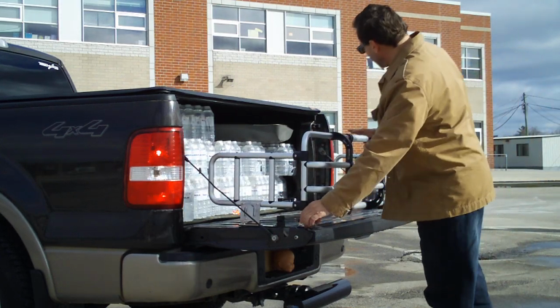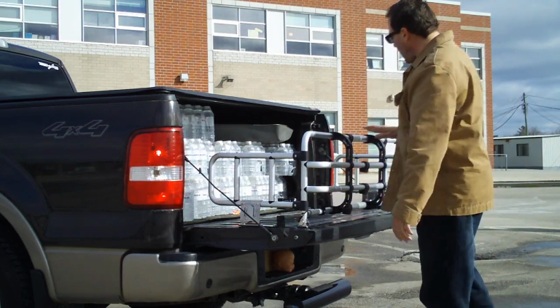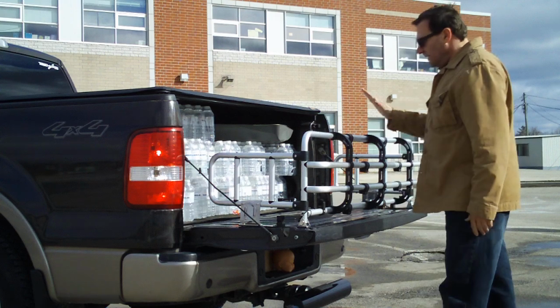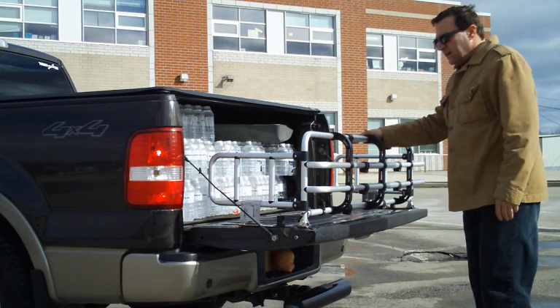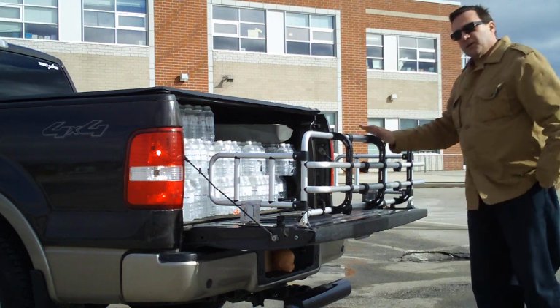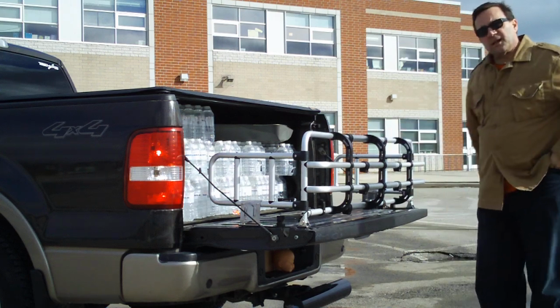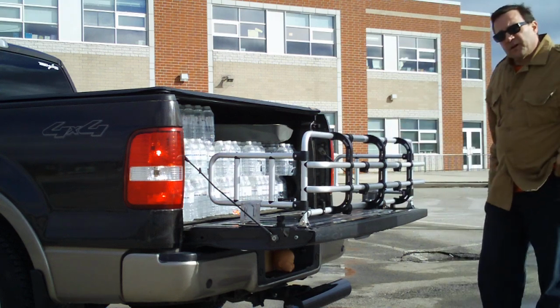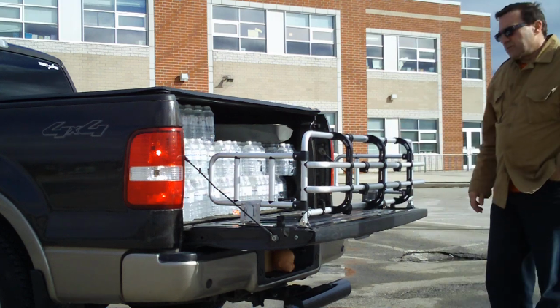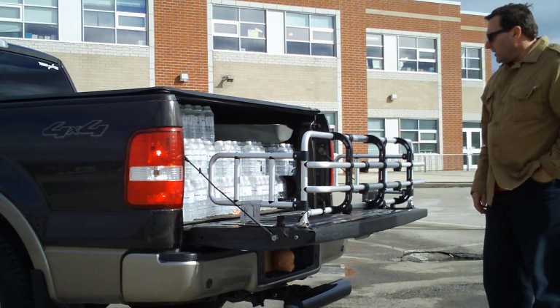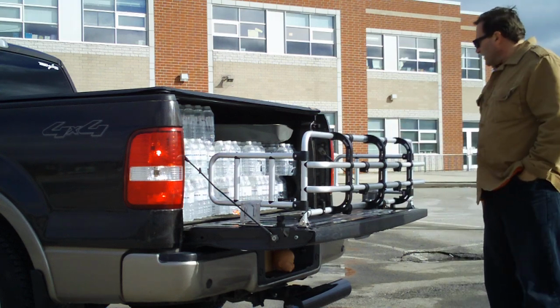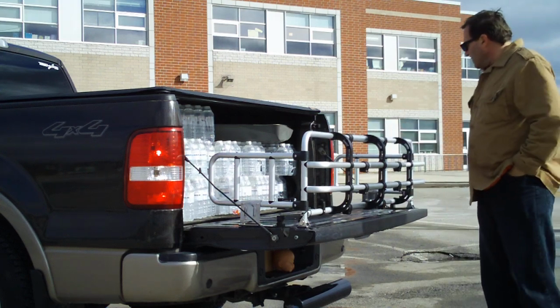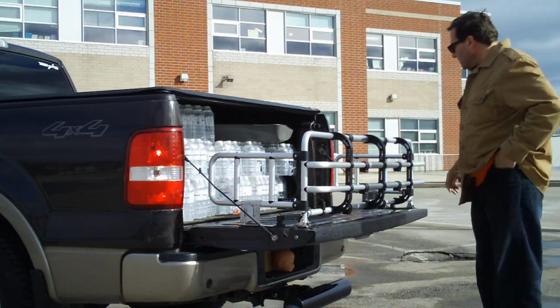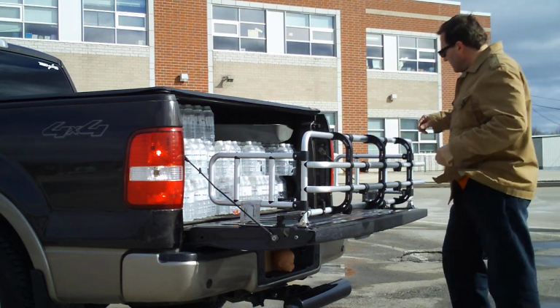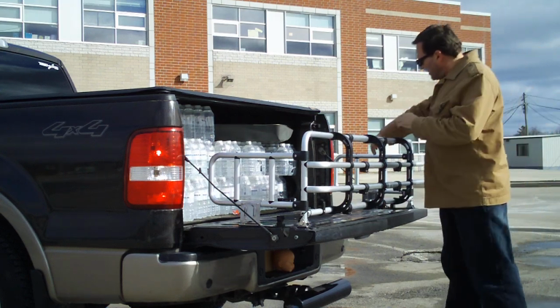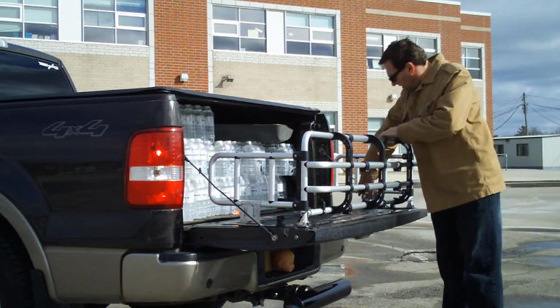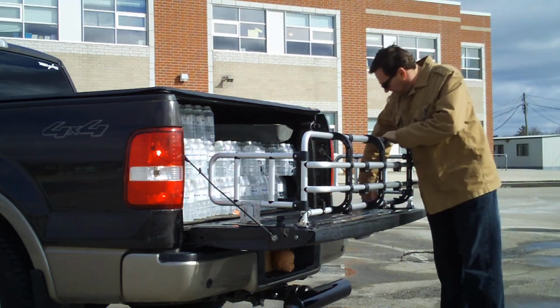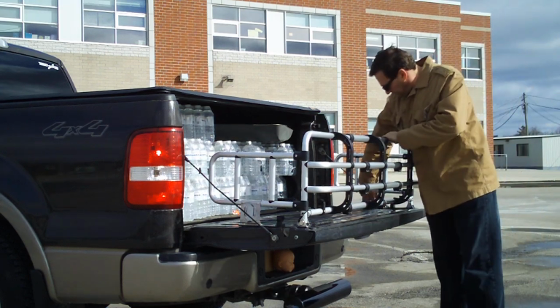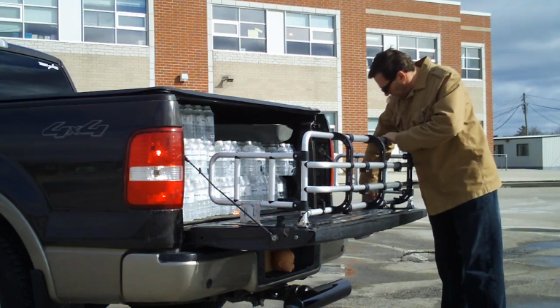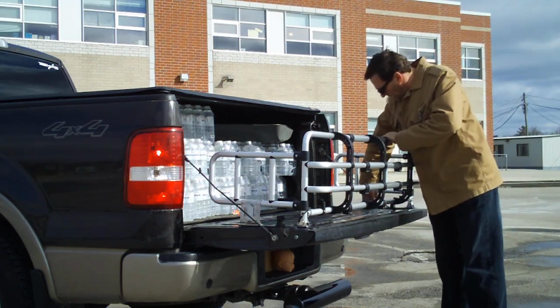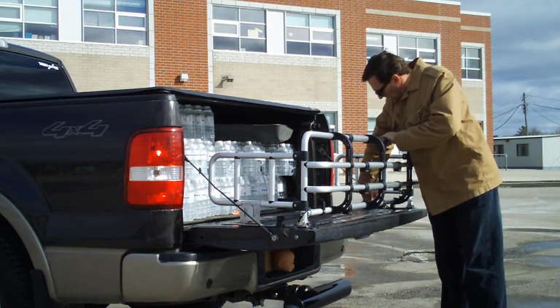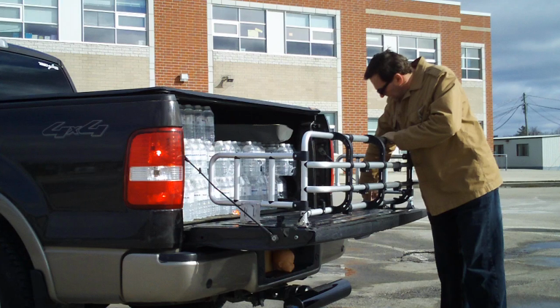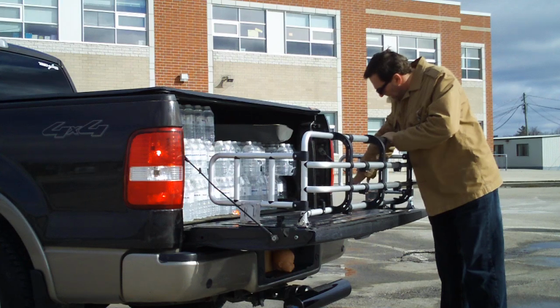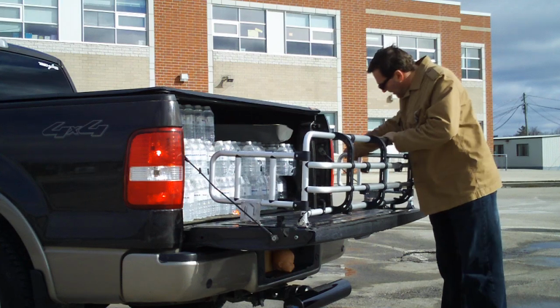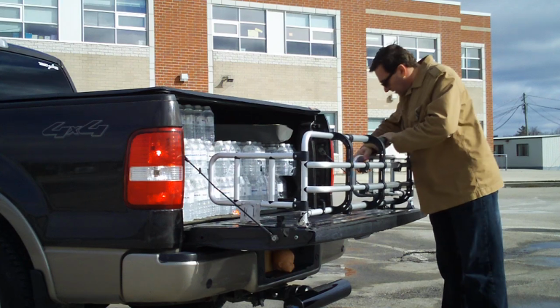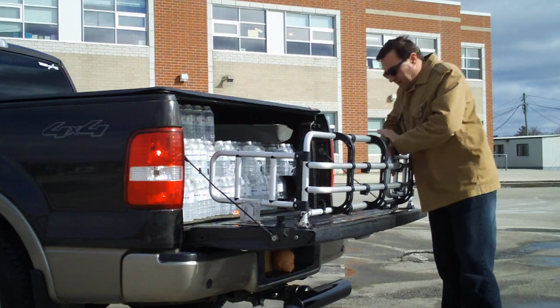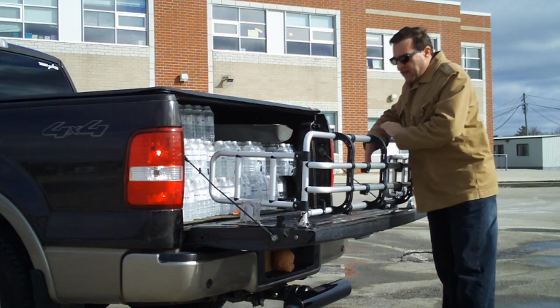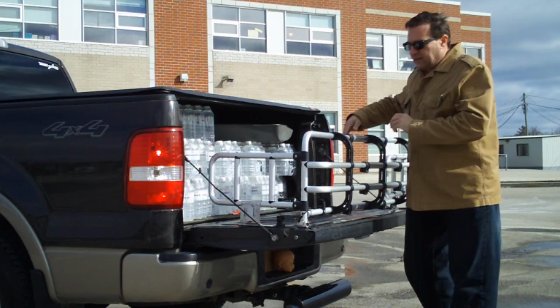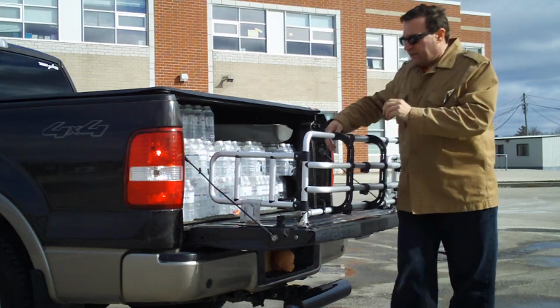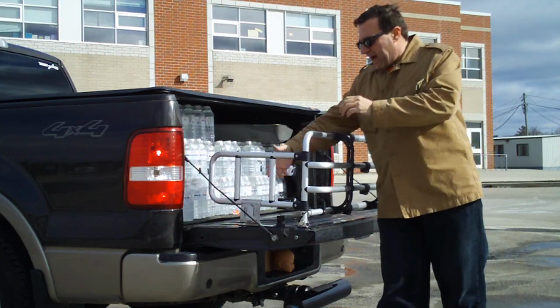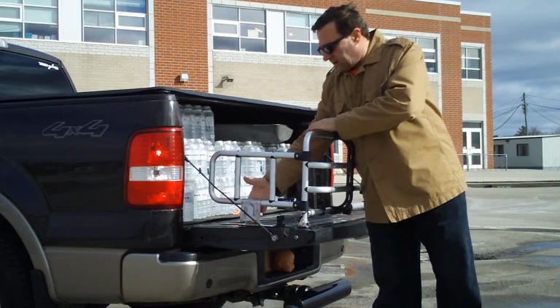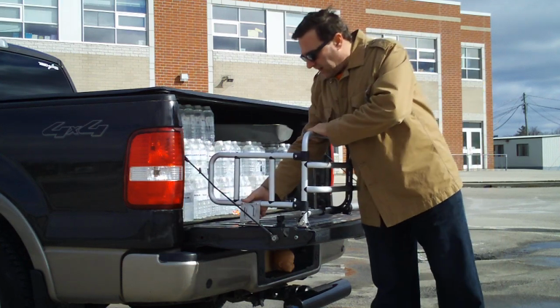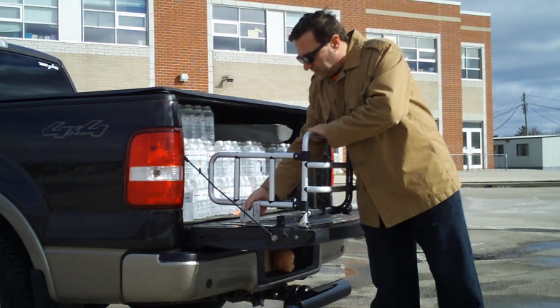It secures with two bolts on either side and you're all set up for $128. The other interesting thing about this, and the way I plan to use it, is I'm not going to leave it on the back all the time.